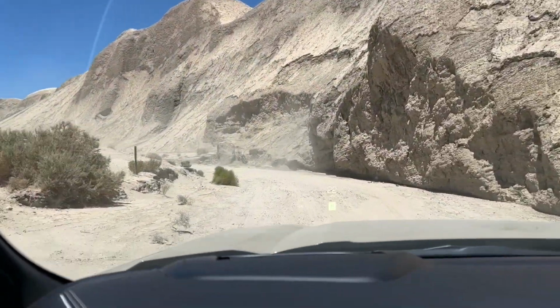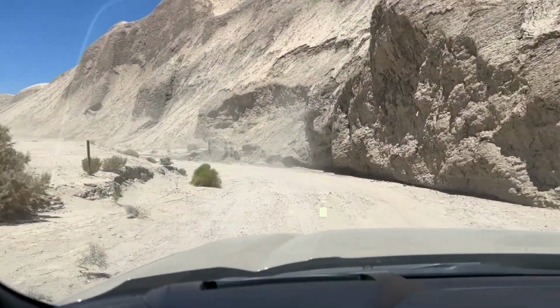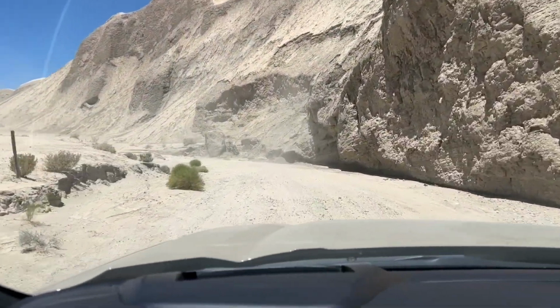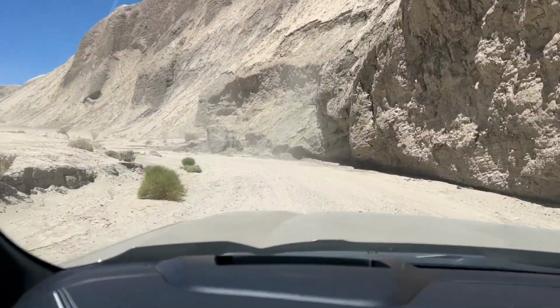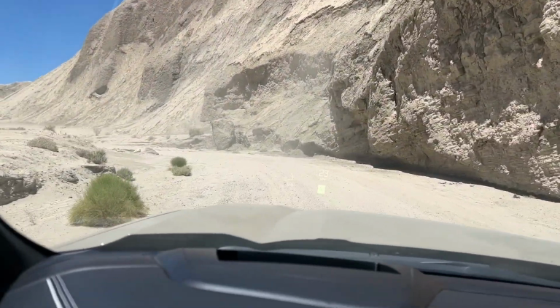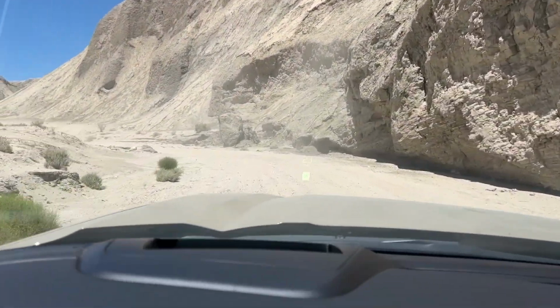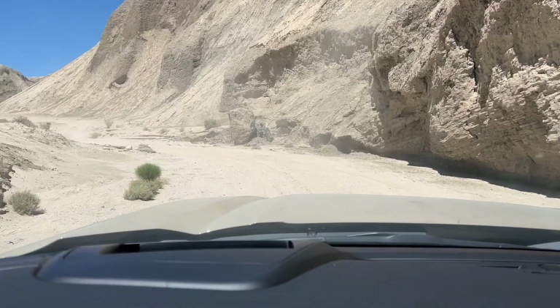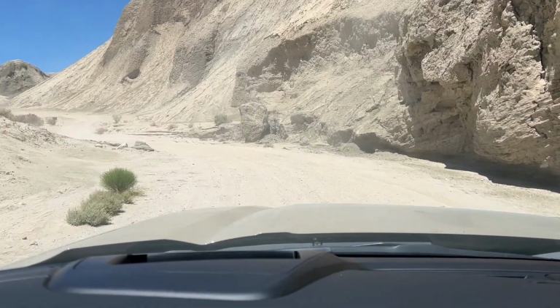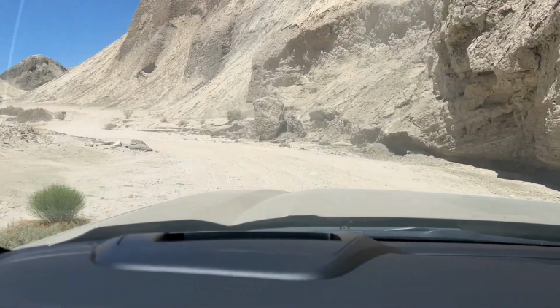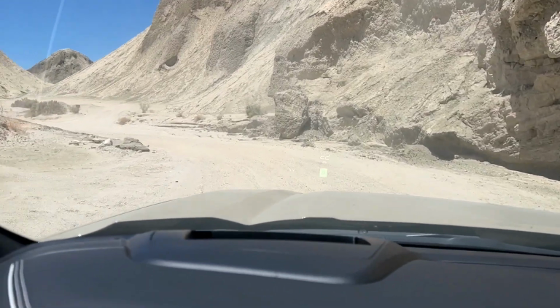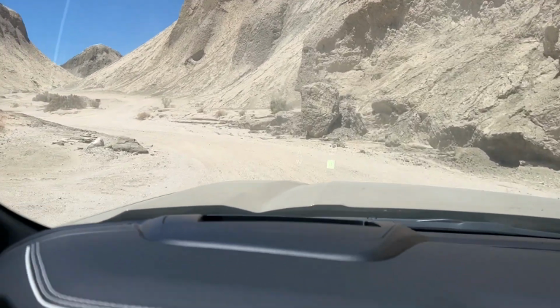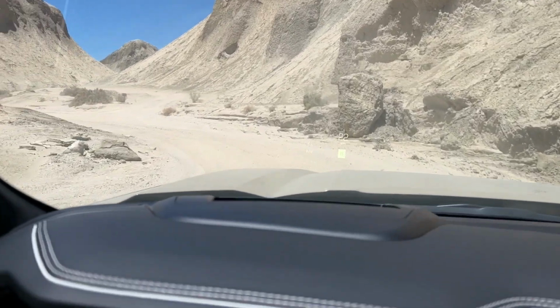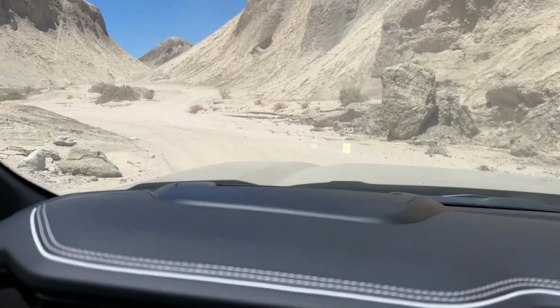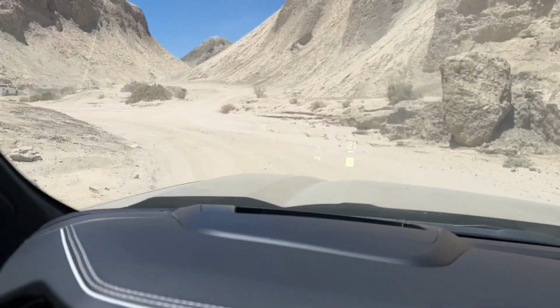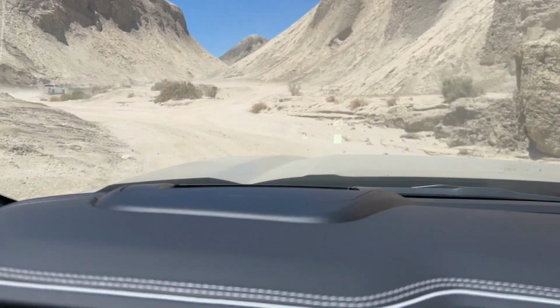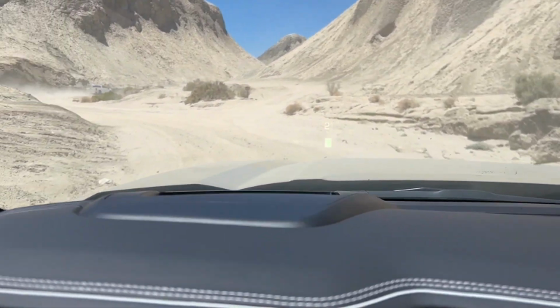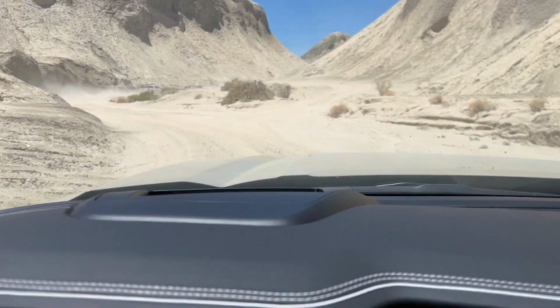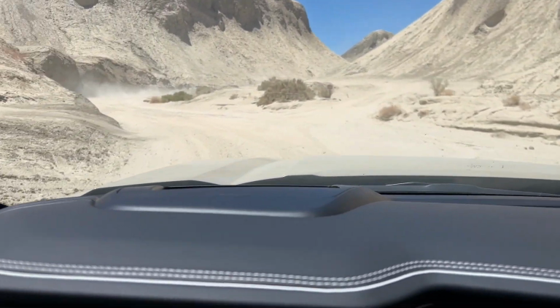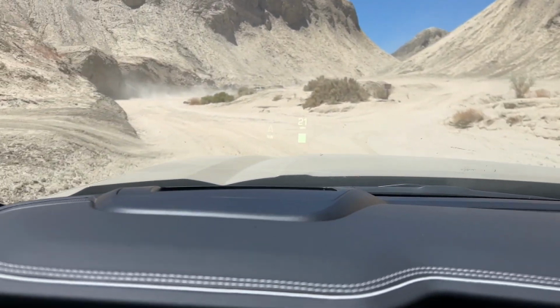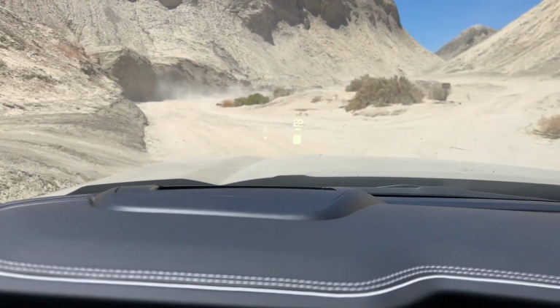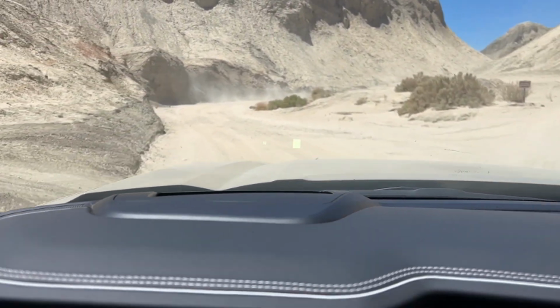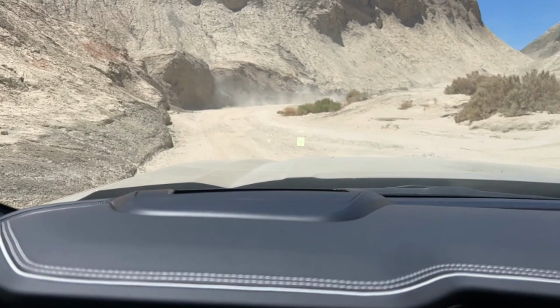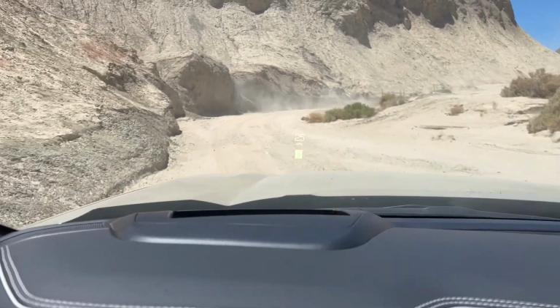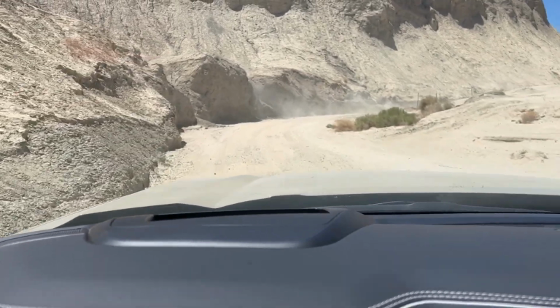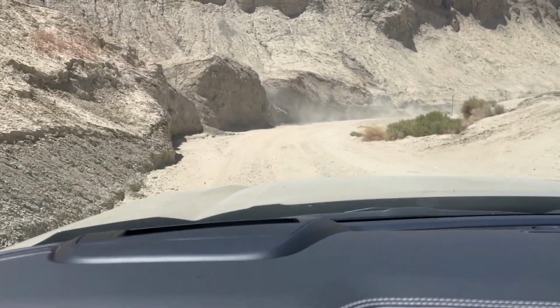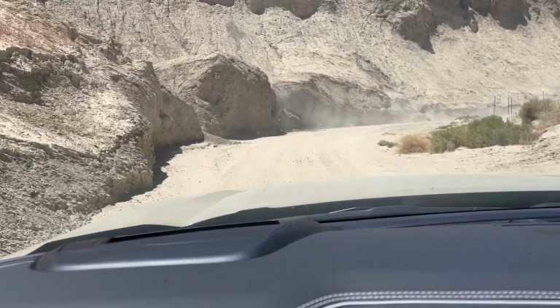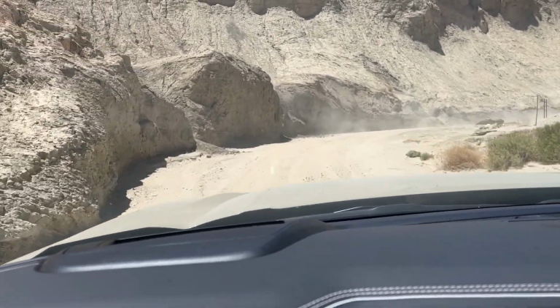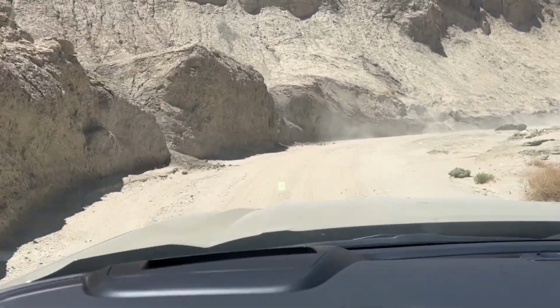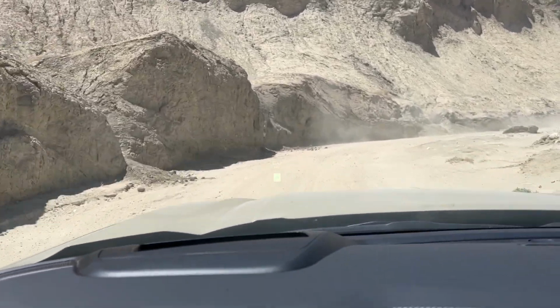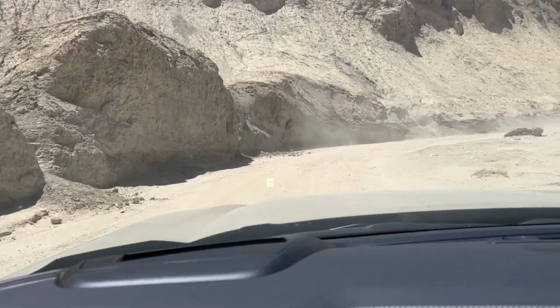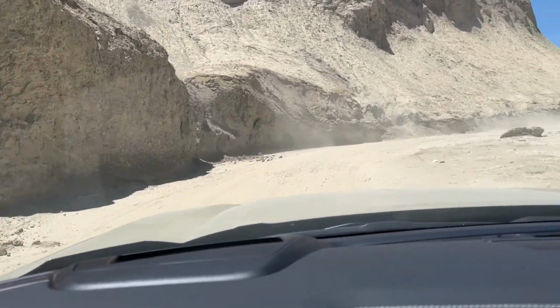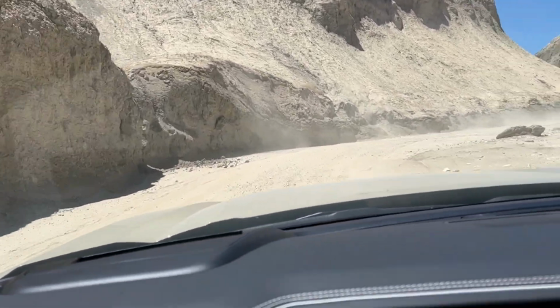Here we are in Anza-Borrego, moving through one of the many canyons here in this amazing place — just at speed in the AT4x, soaking it up.